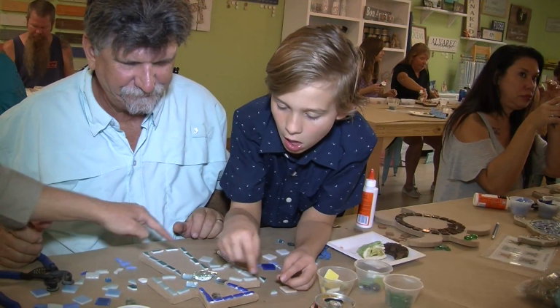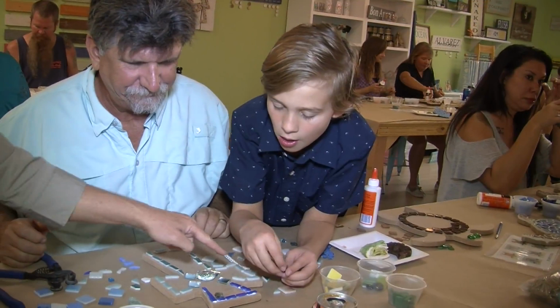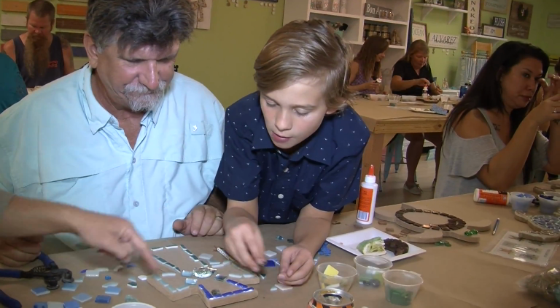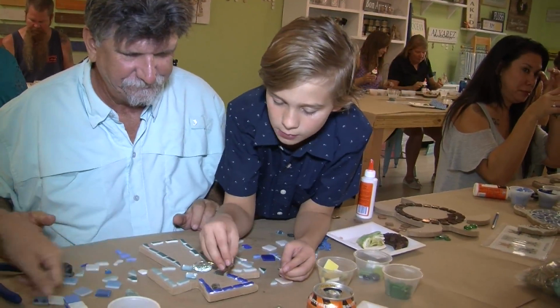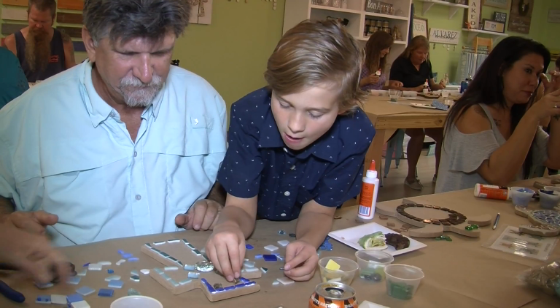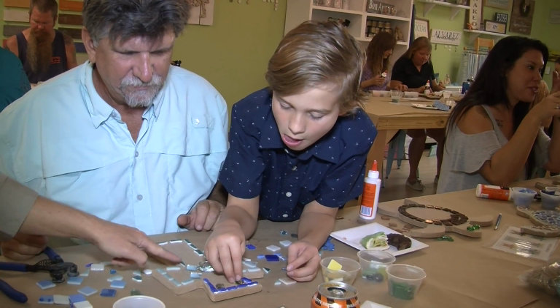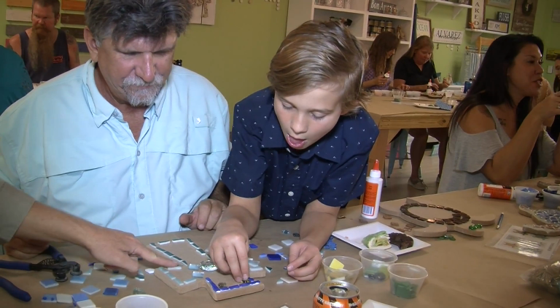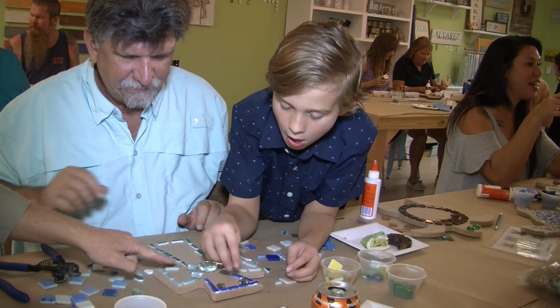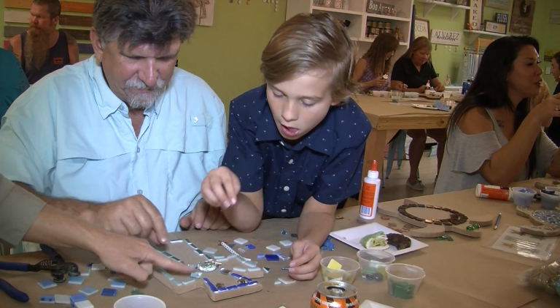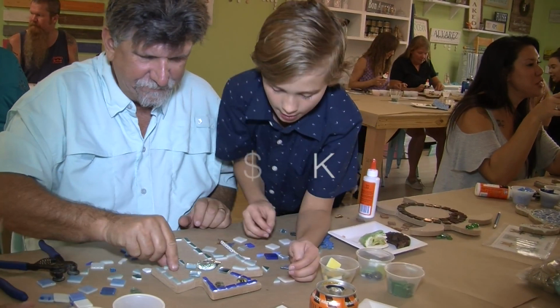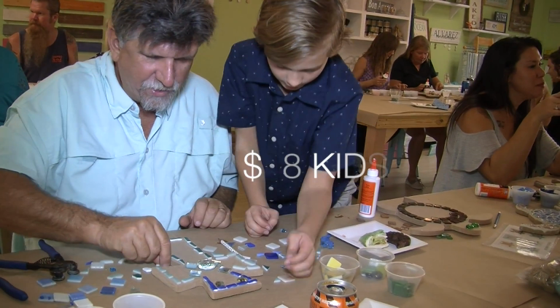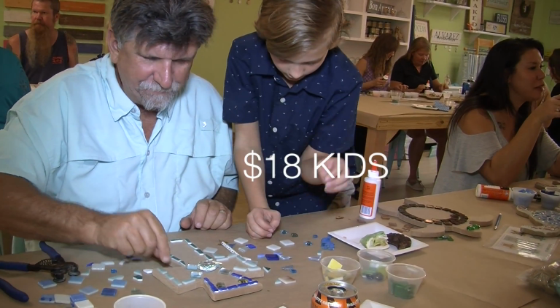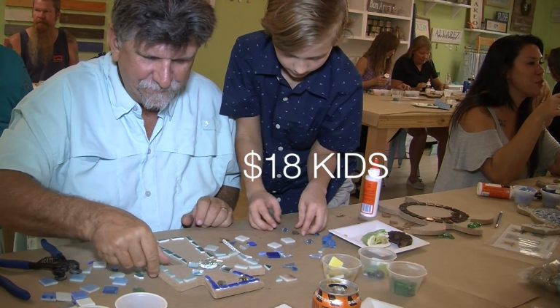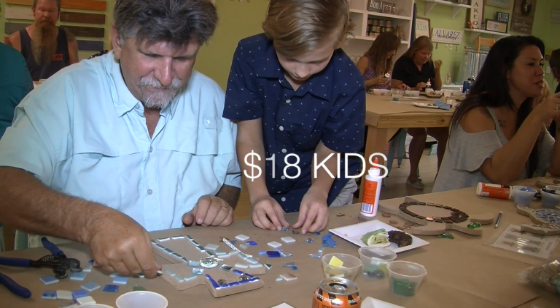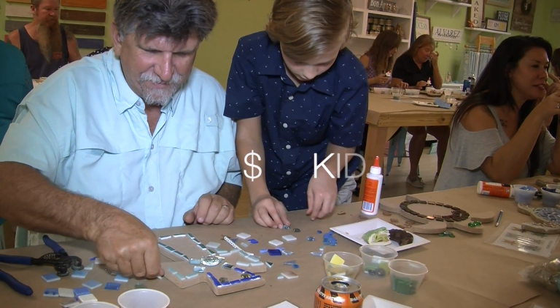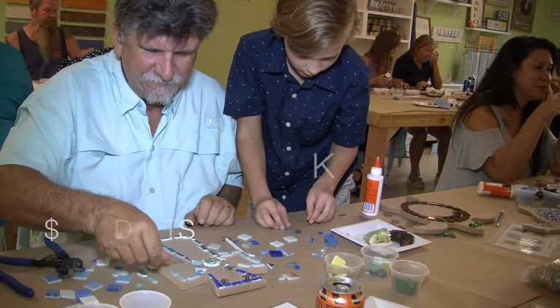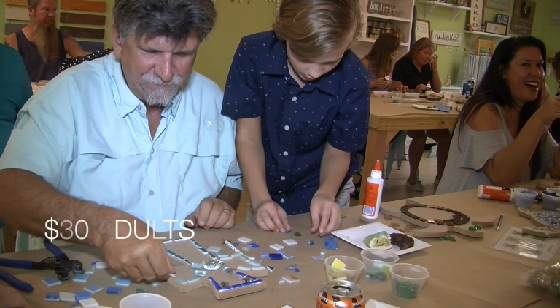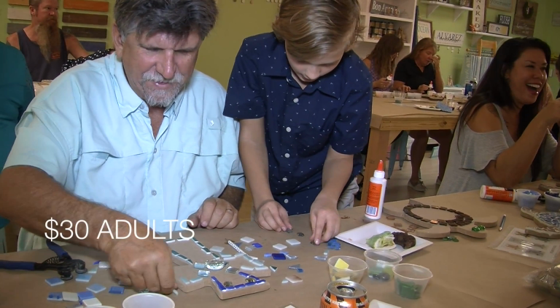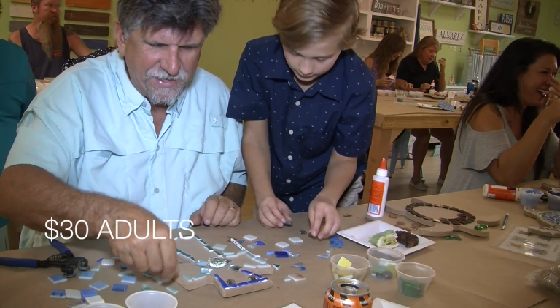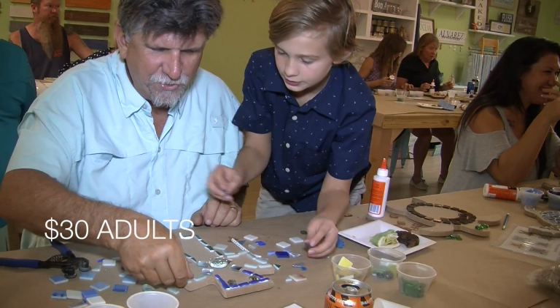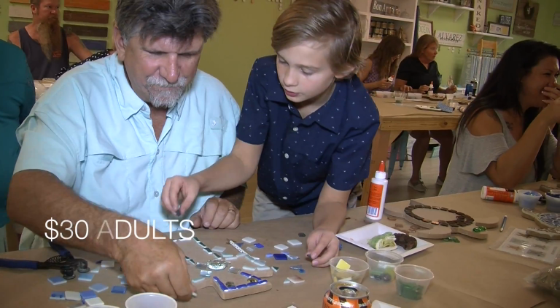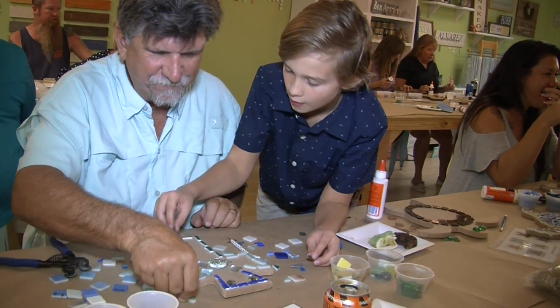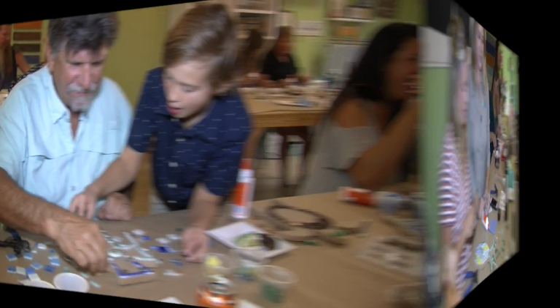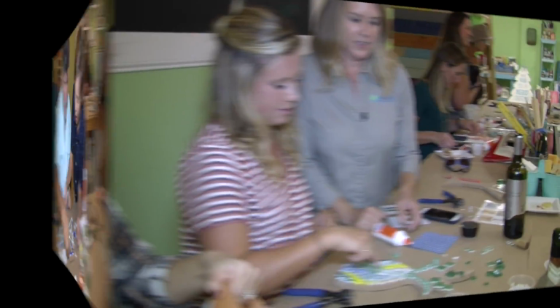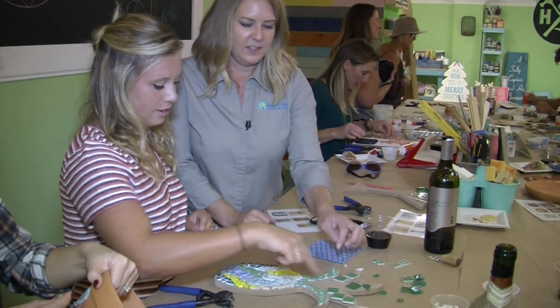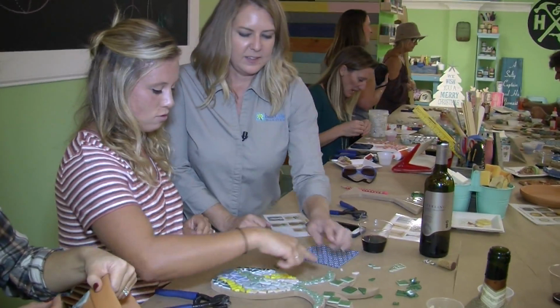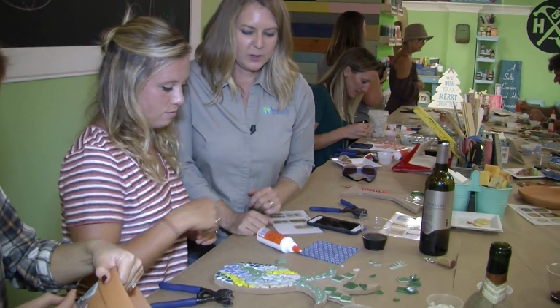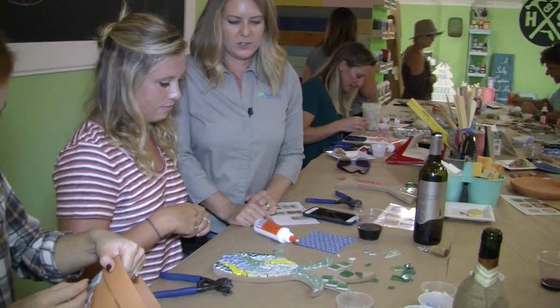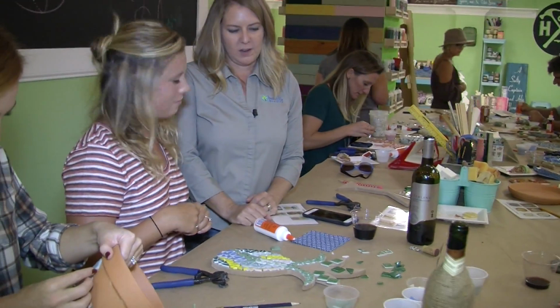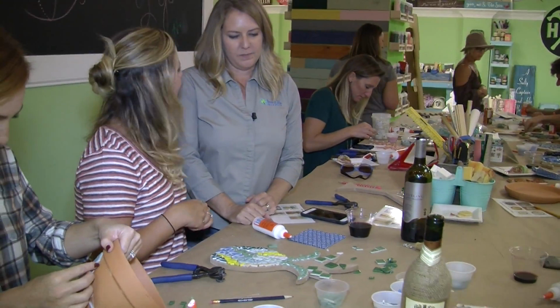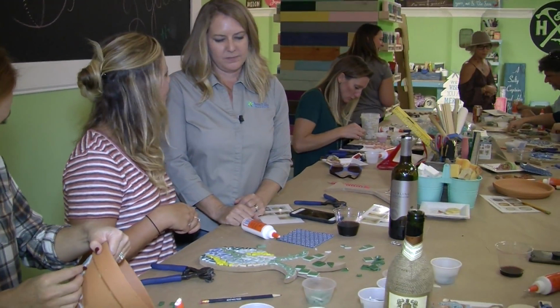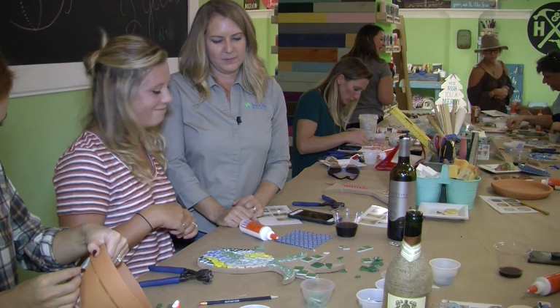Everyone can make something different. Our prices start at $18 for the kids and $30 for the adults. We do recommend ages eight and up for our mosaic classes.